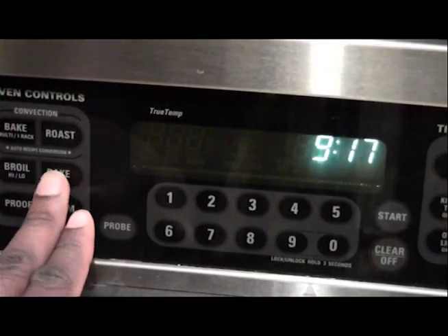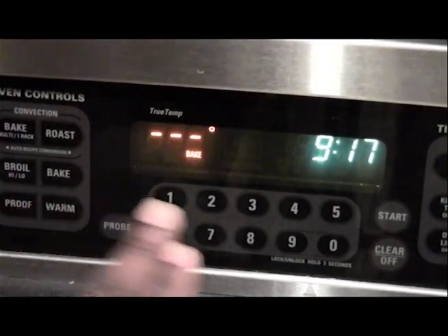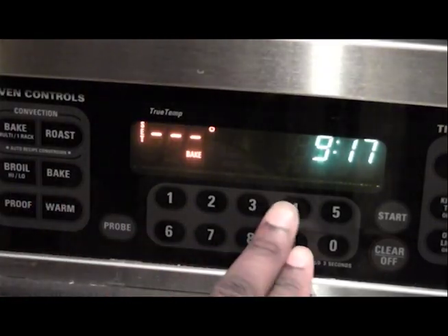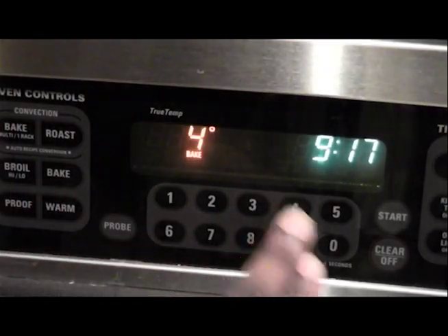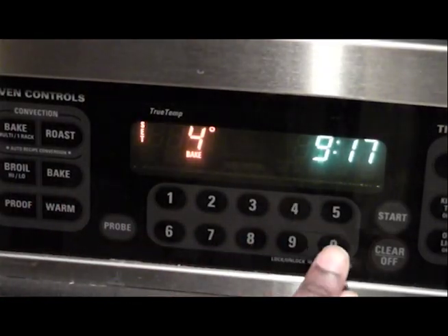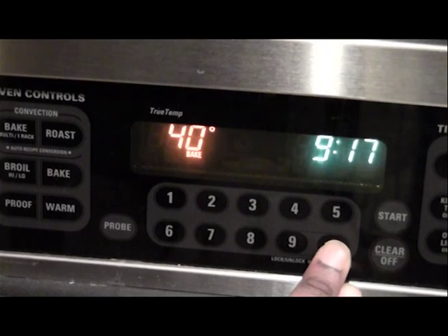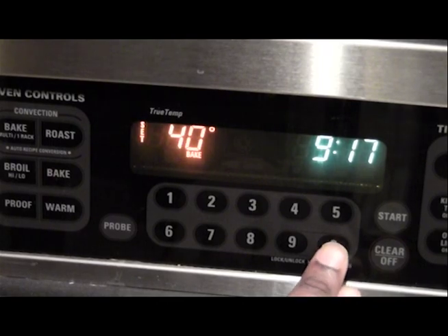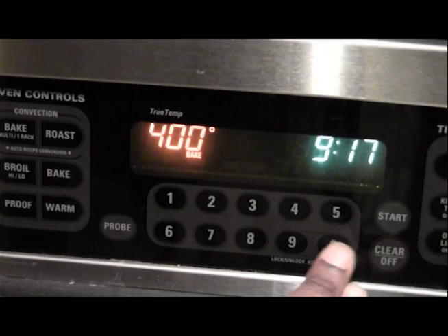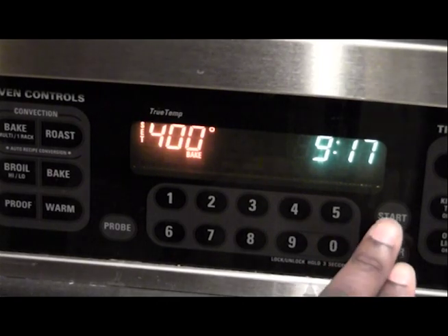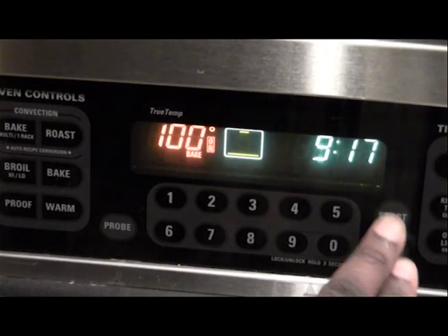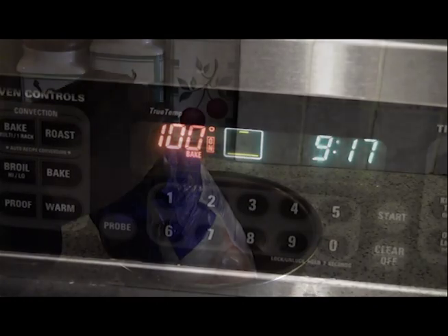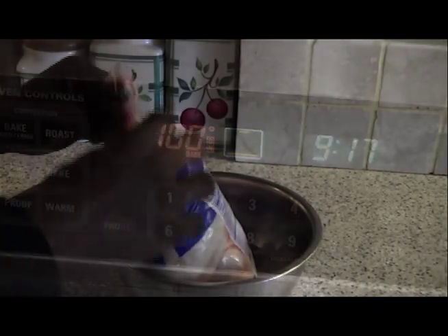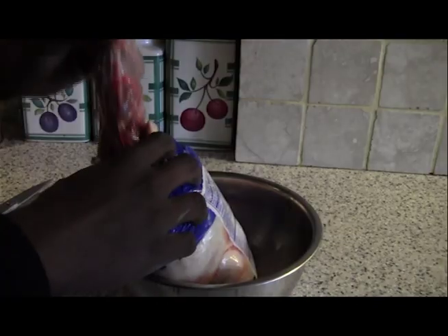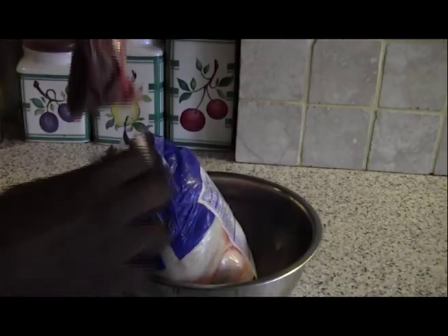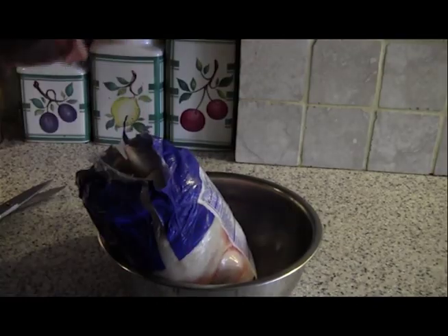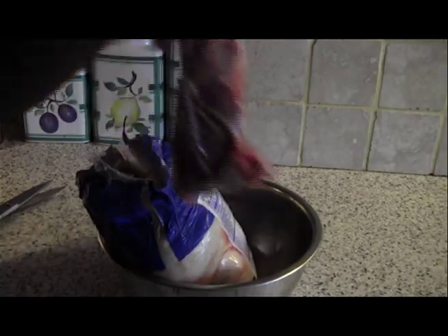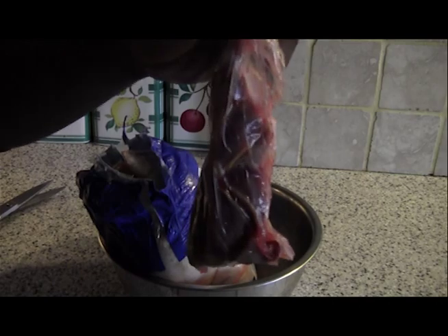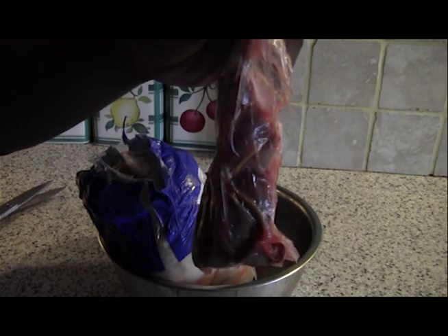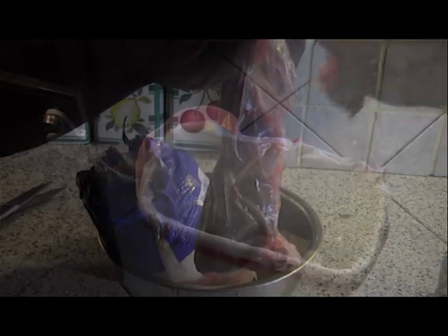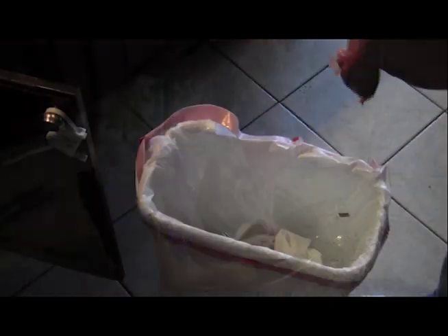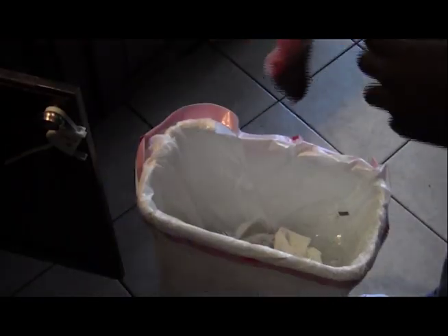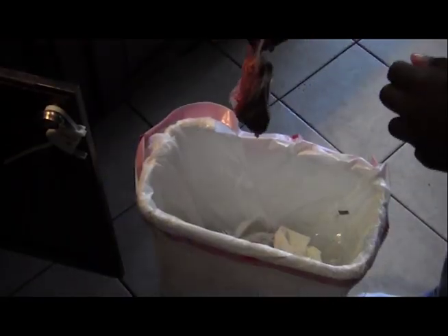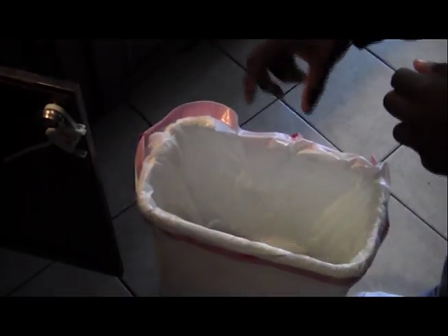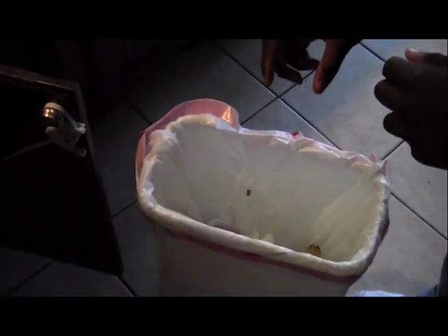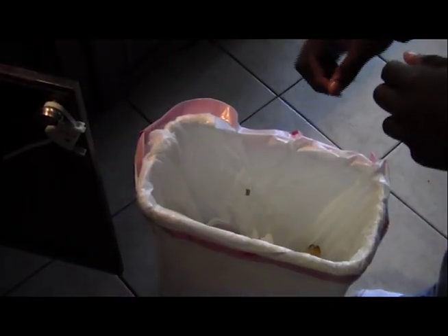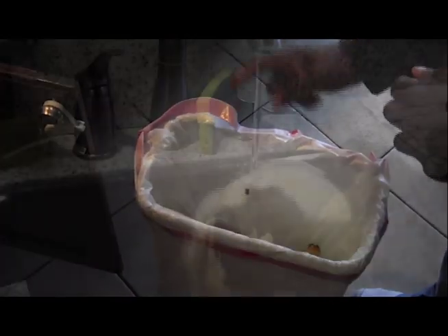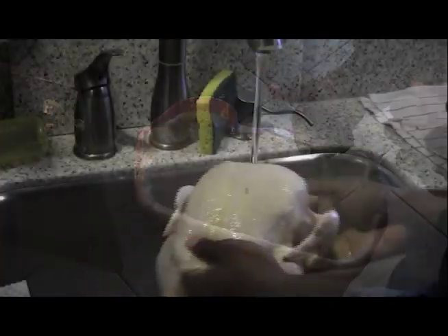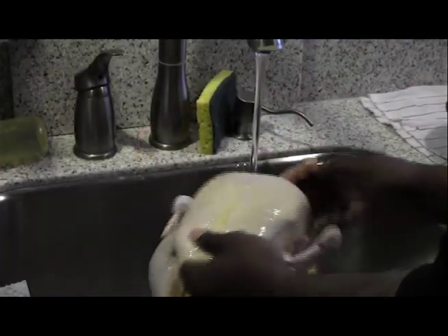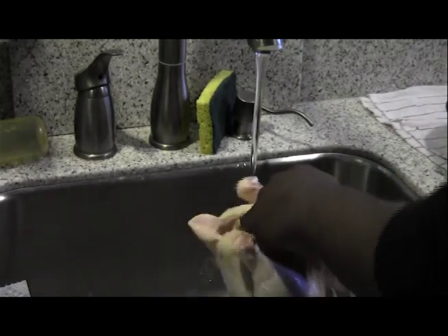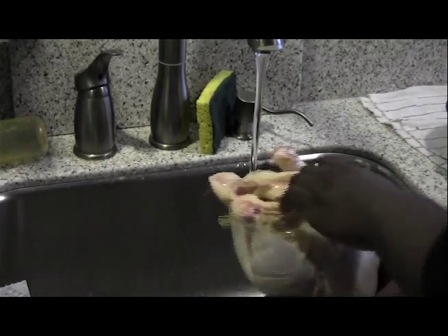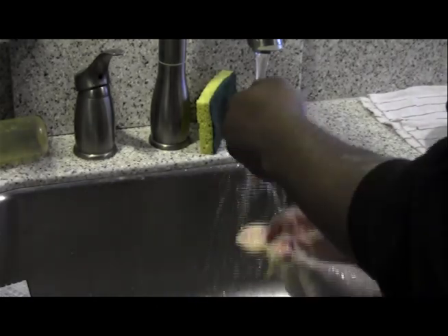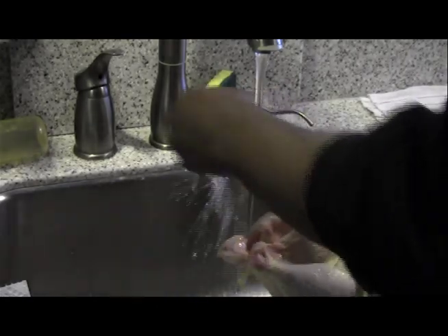Preheat the oven to 400 degrees. Open the pack of chicken and take out the middle bag inside of it and throw it in the trash because you won't need it for this recipe. Start rinsing out the chicken with some really cold water.